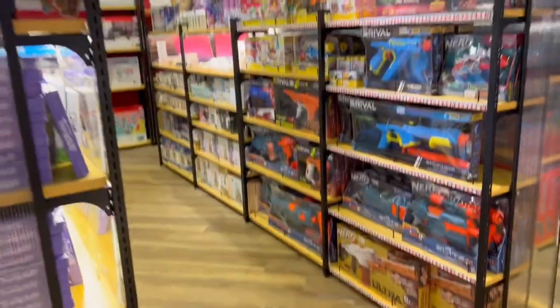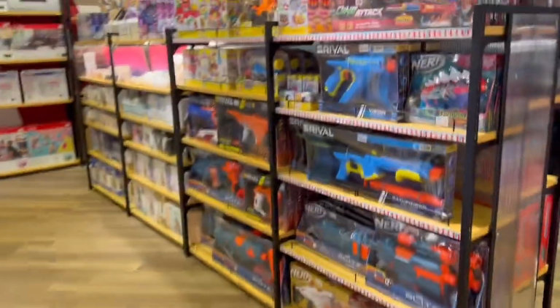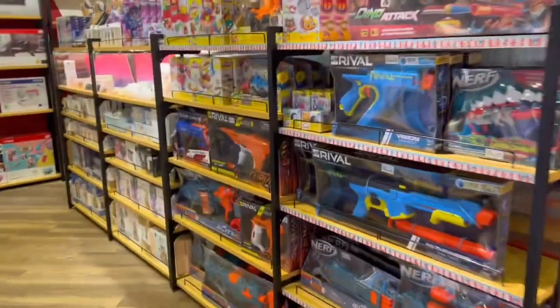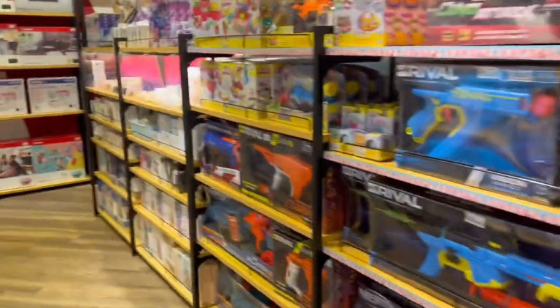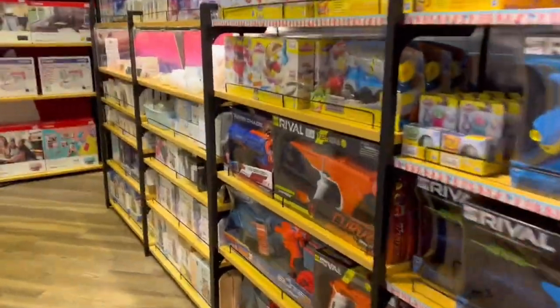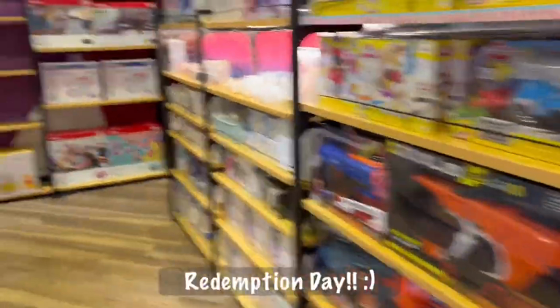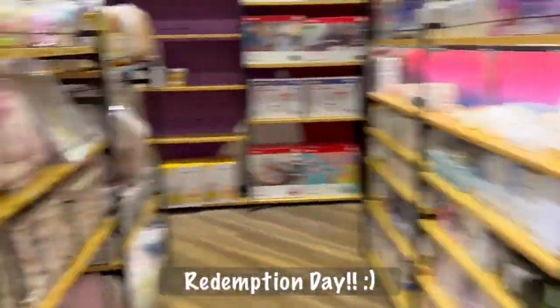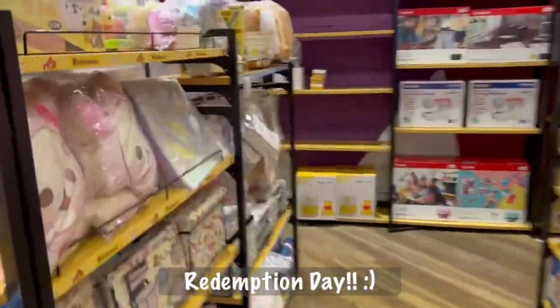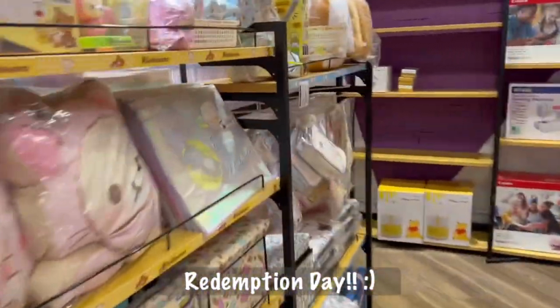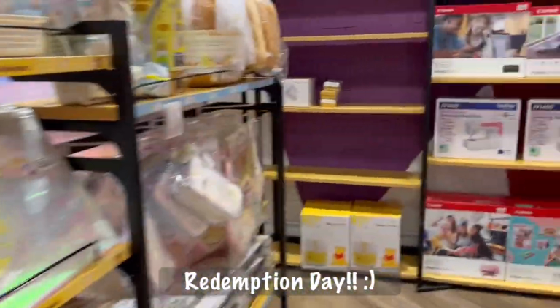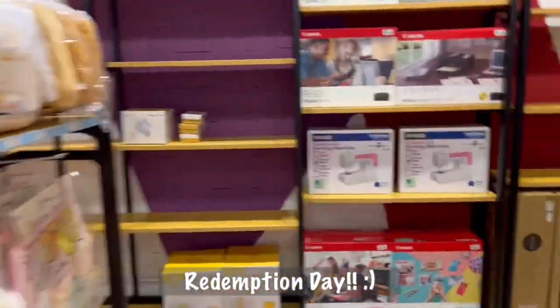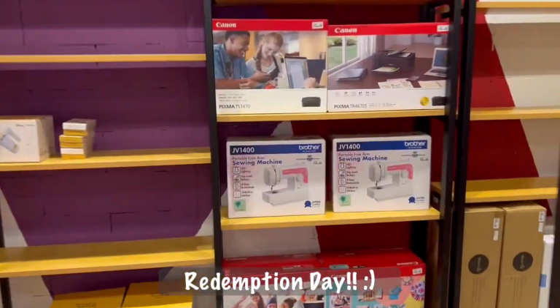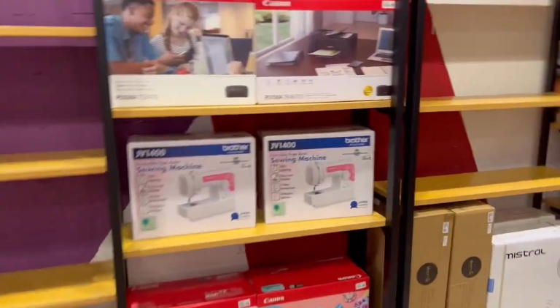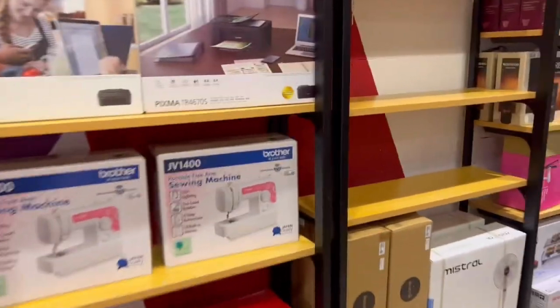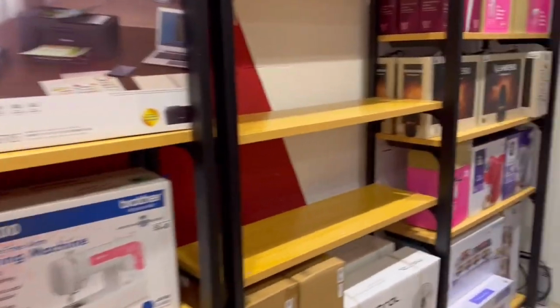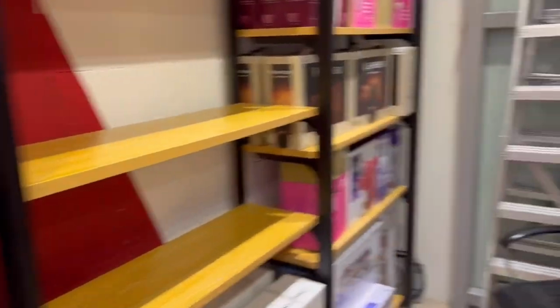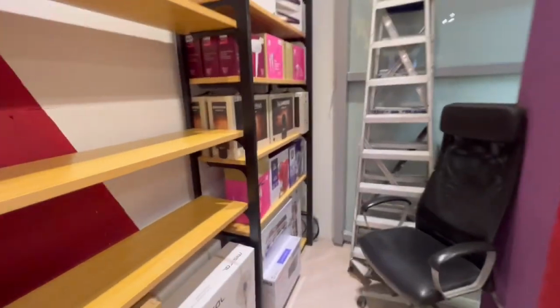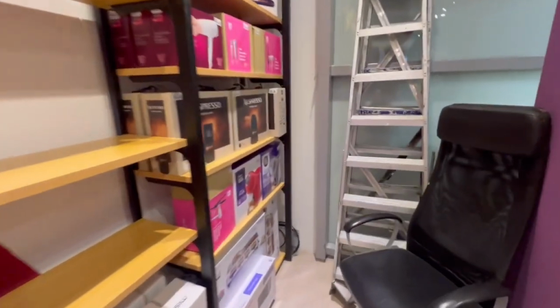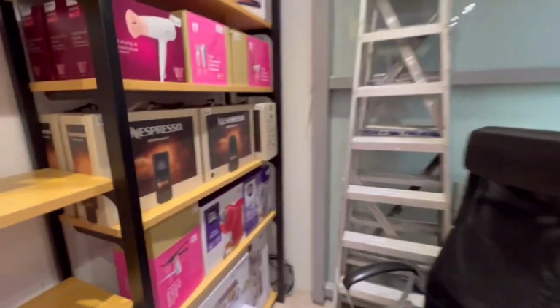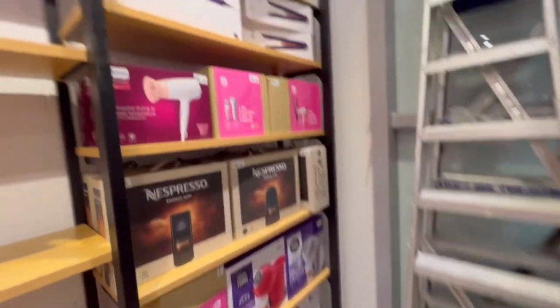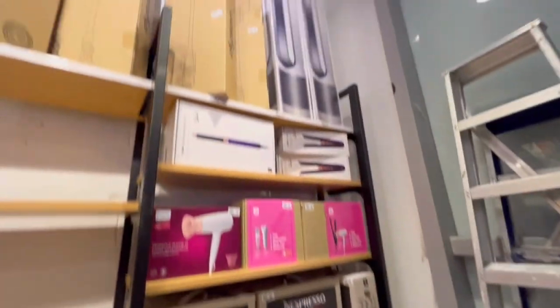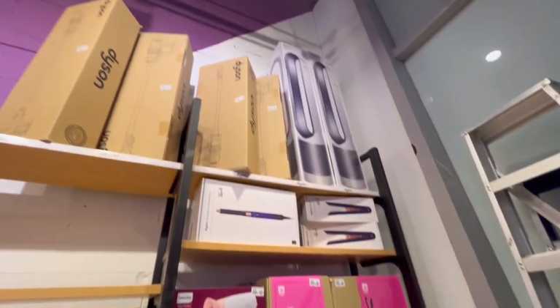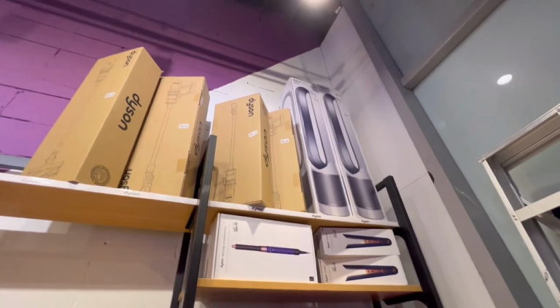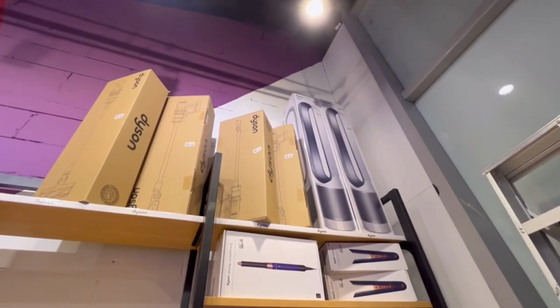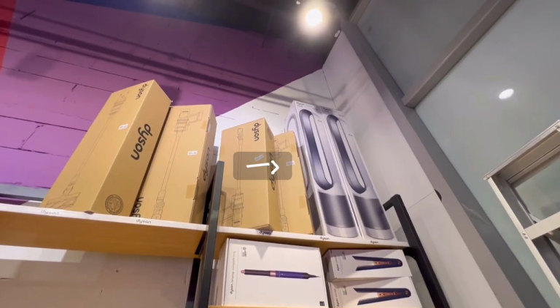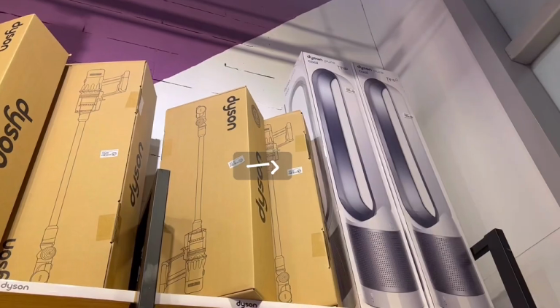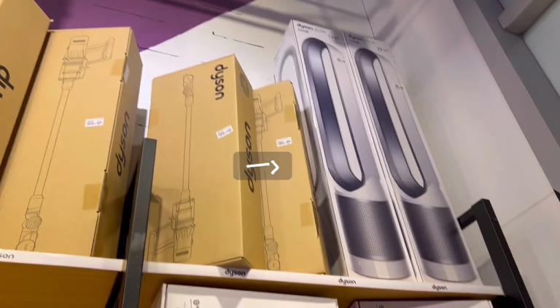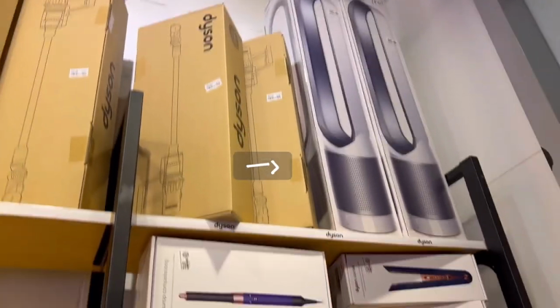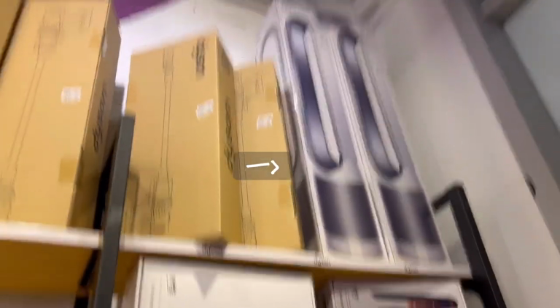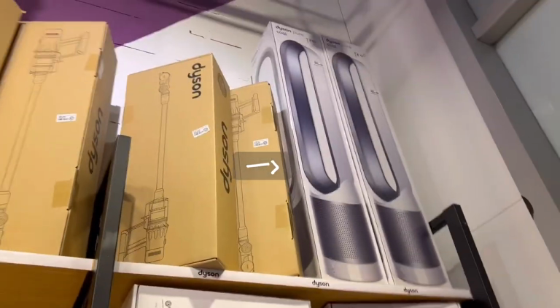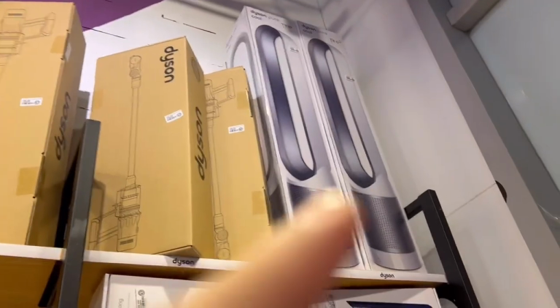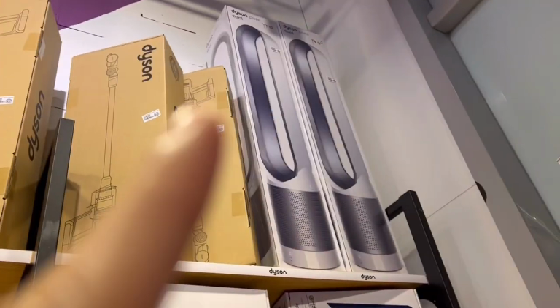Today is the day I decided to change my tokens for the Dyson fan — up there, that one.